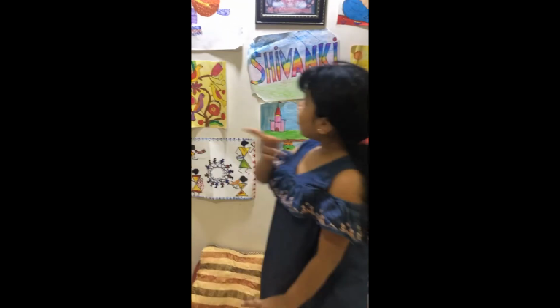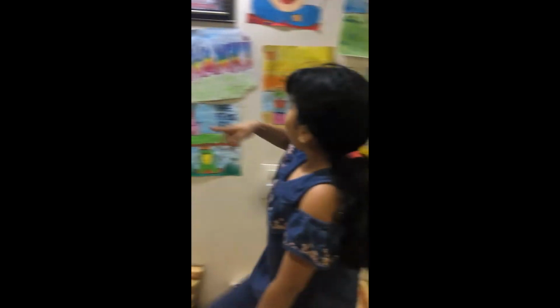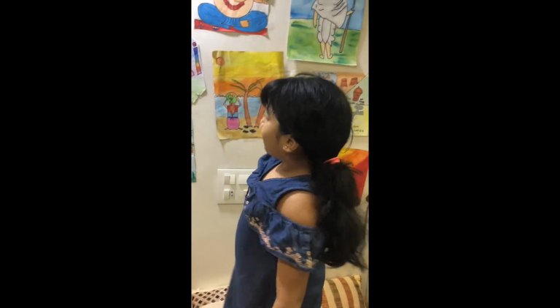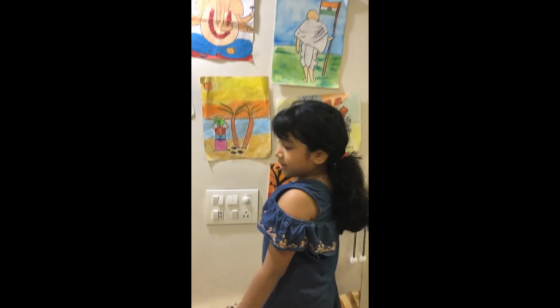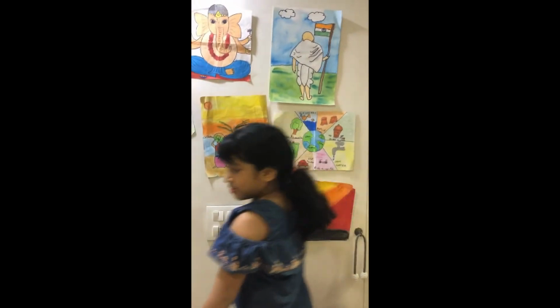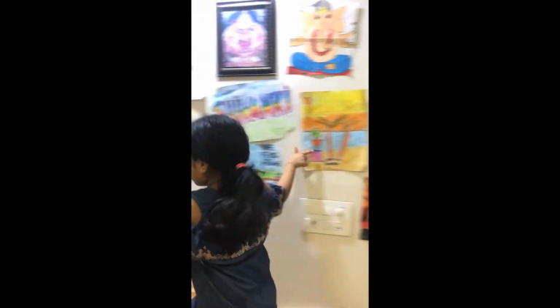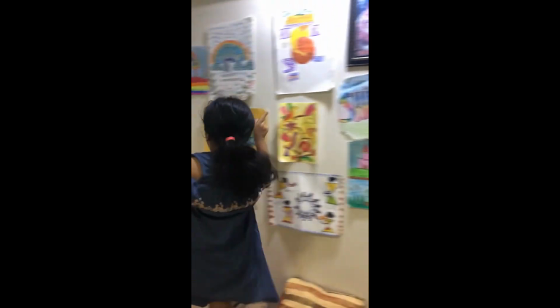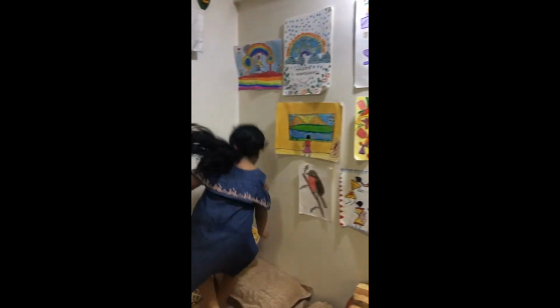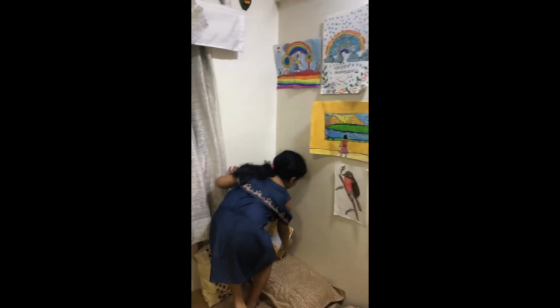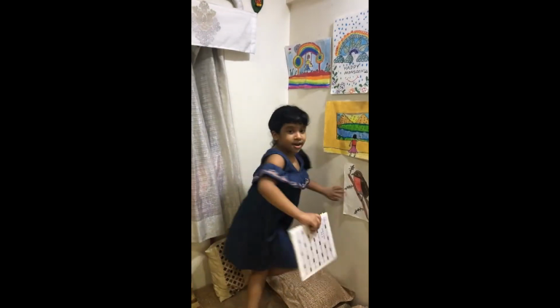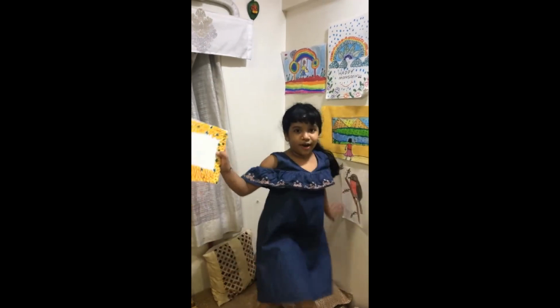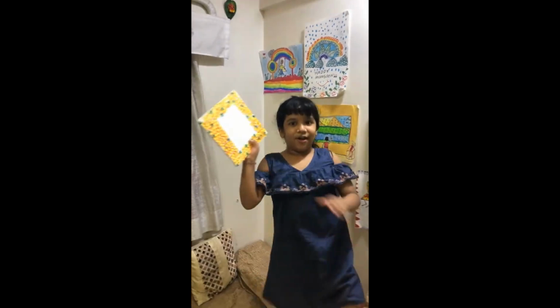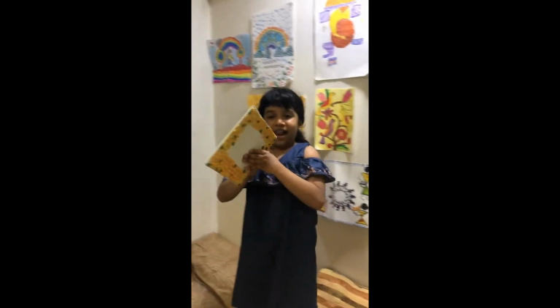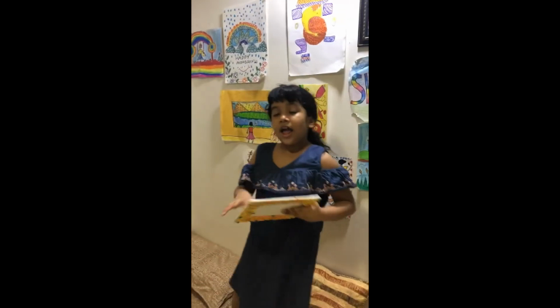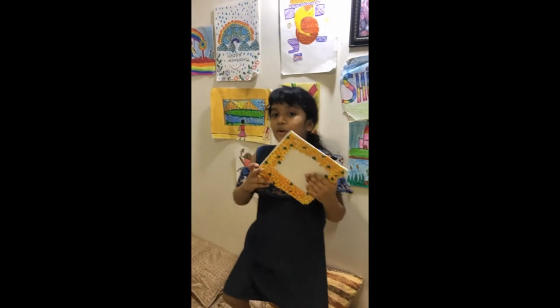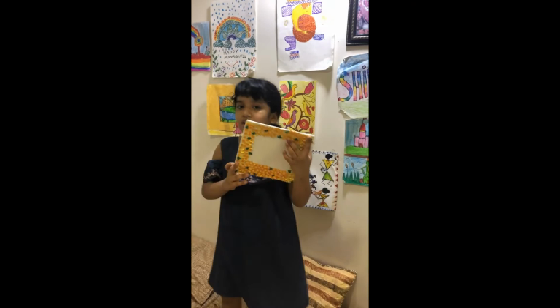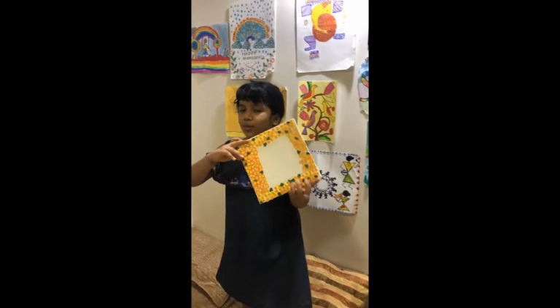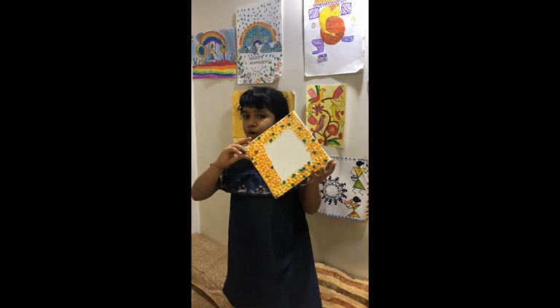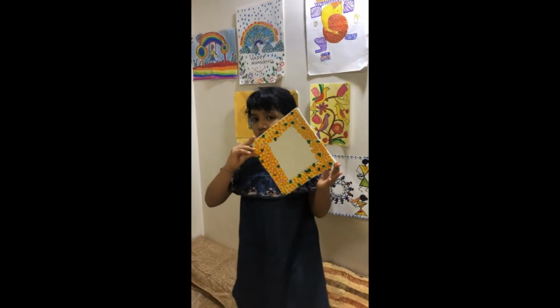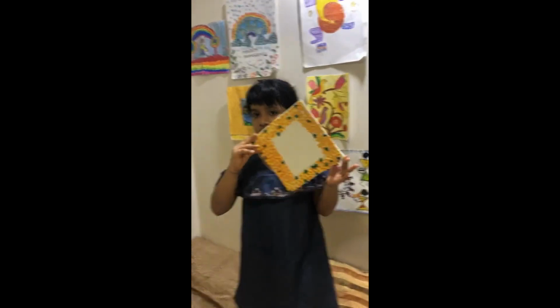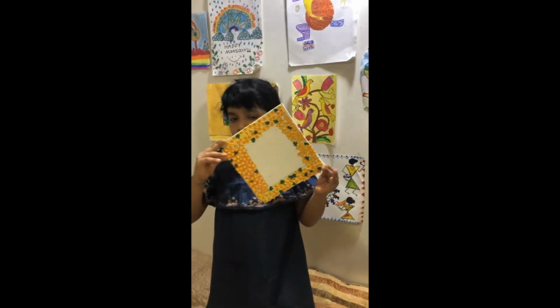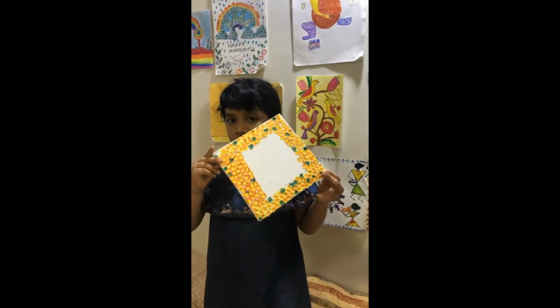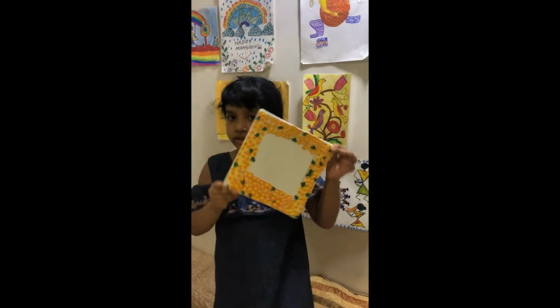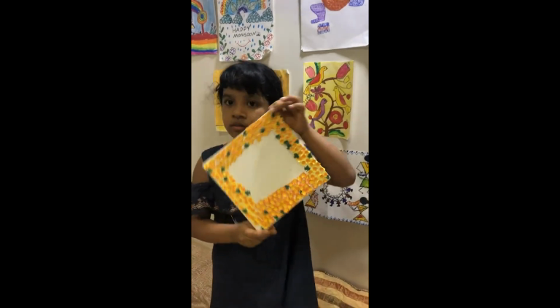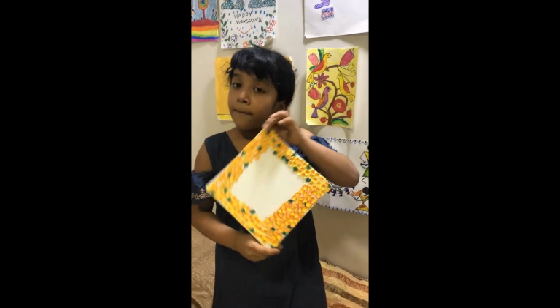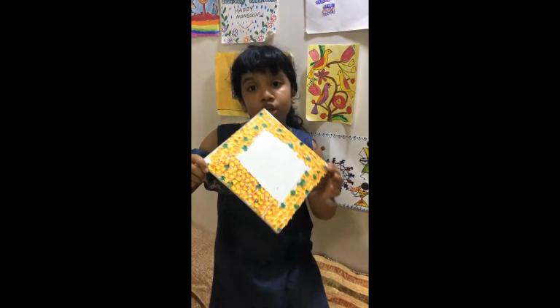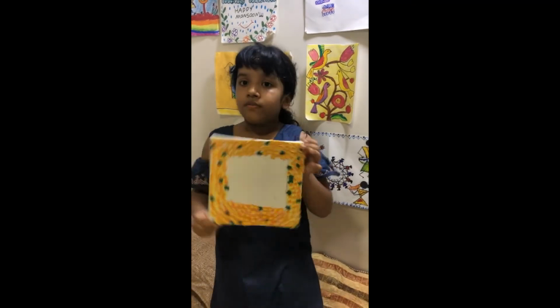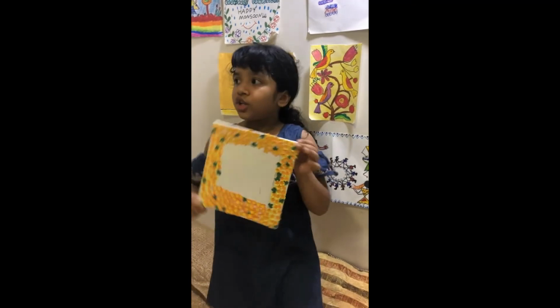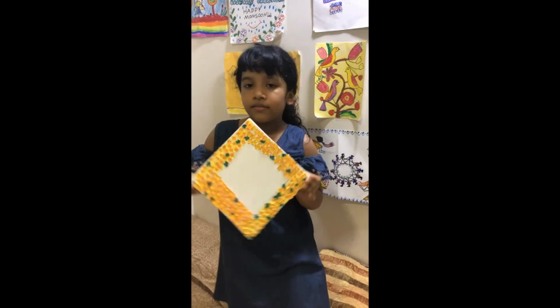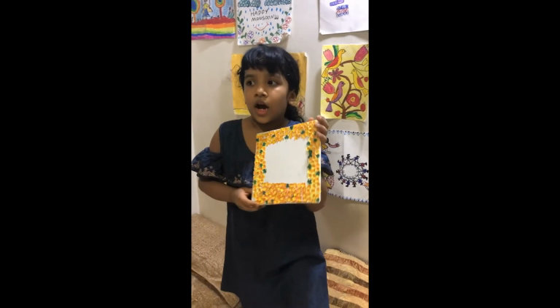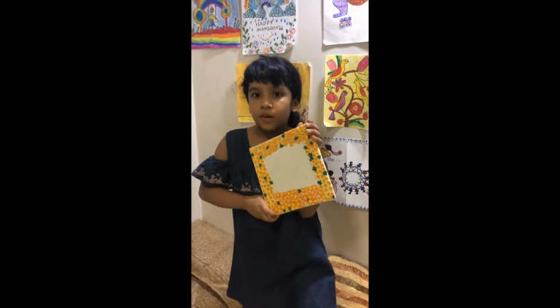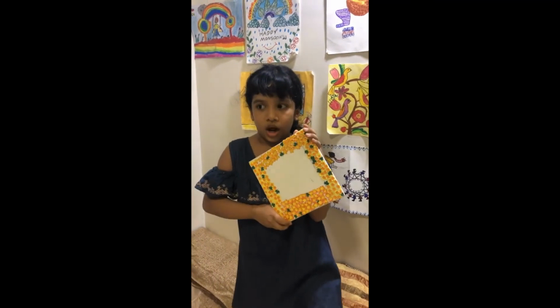All my paintings — all my paintings I do. Not only dolls, I even do many crafts. I made a sponge craft. Can you see it? I made a sponge craft.